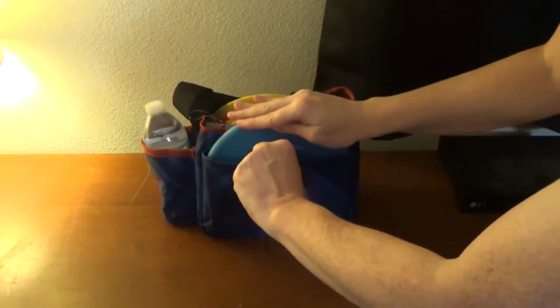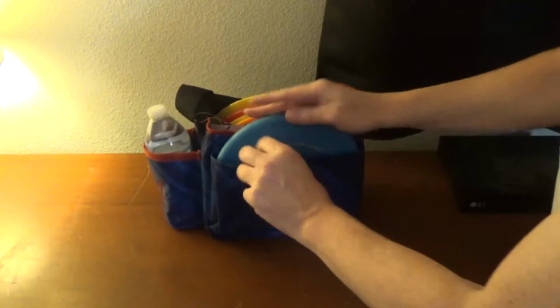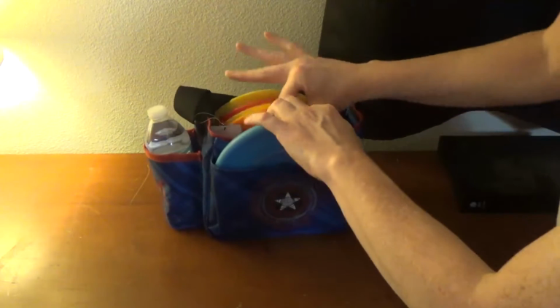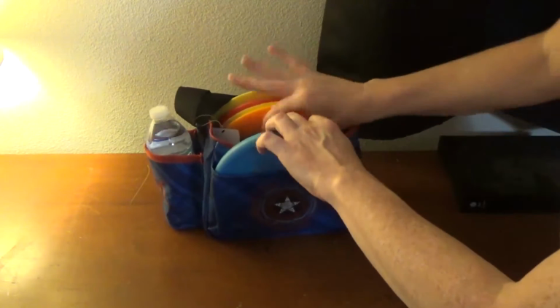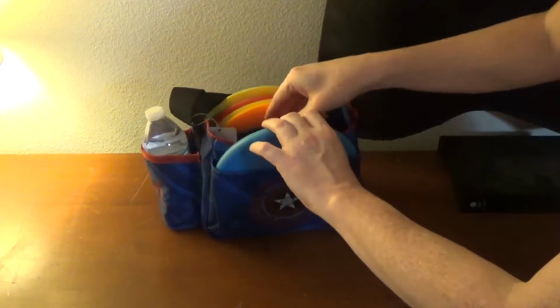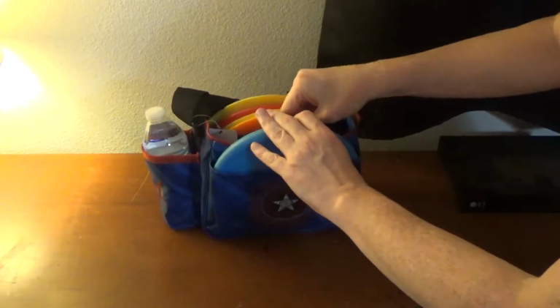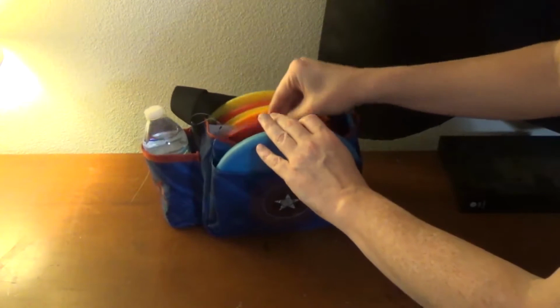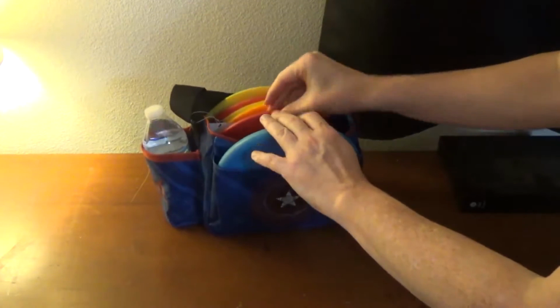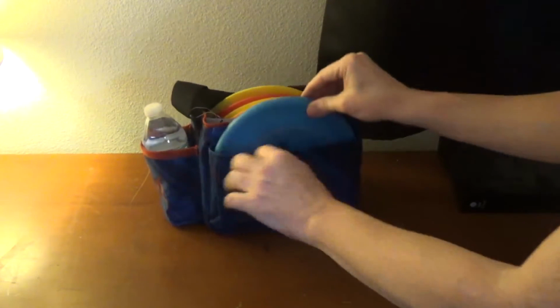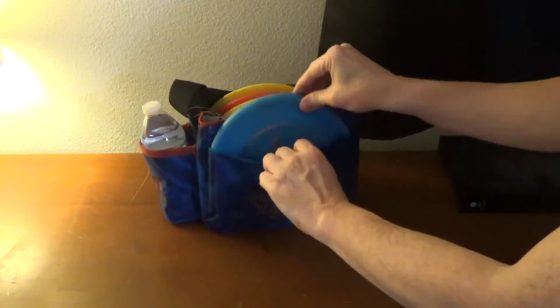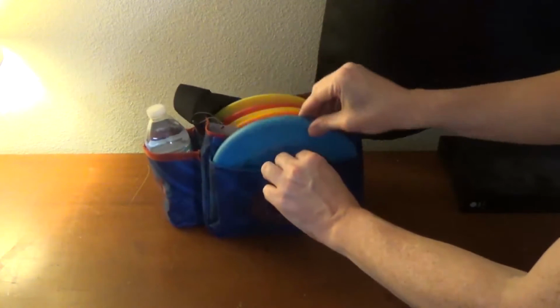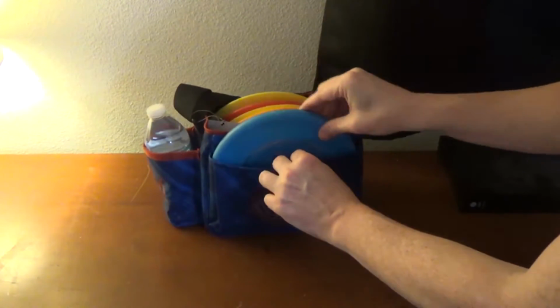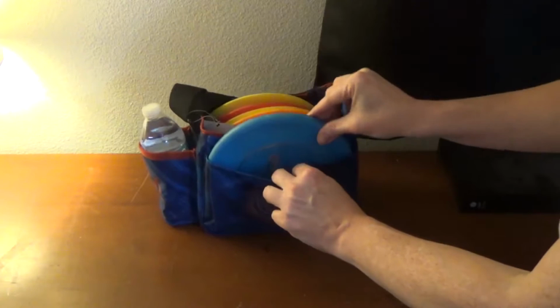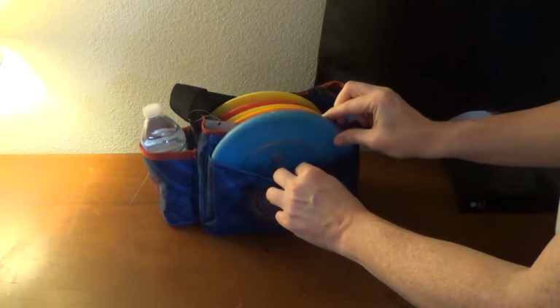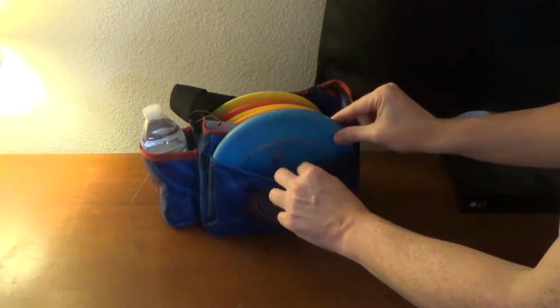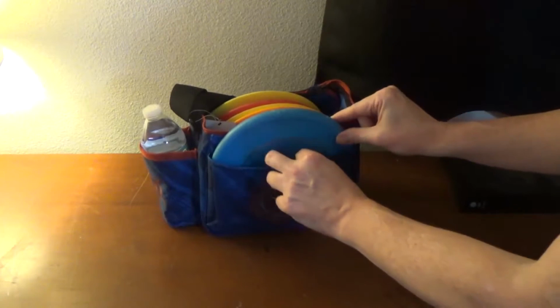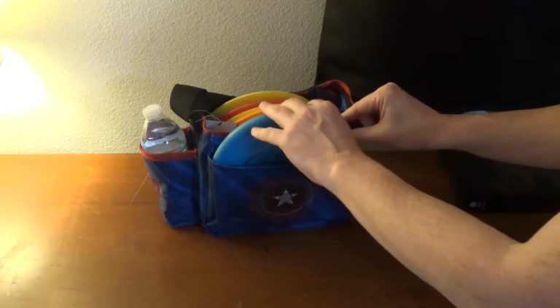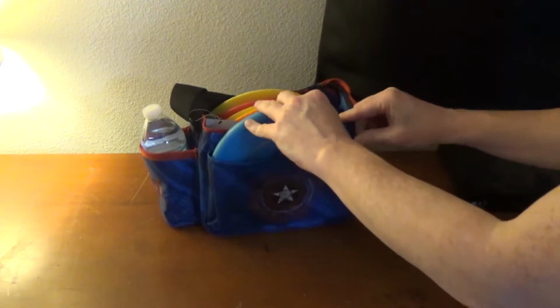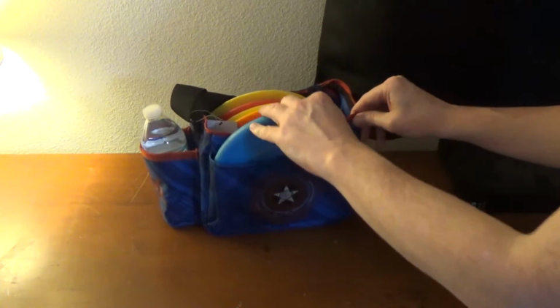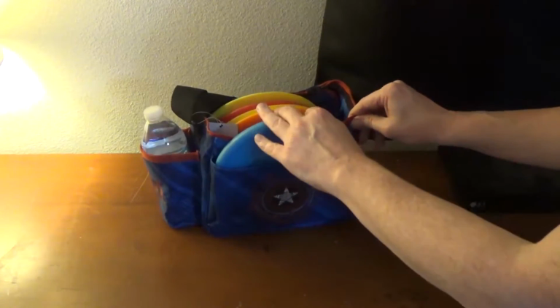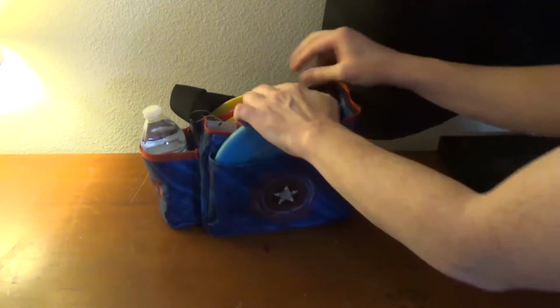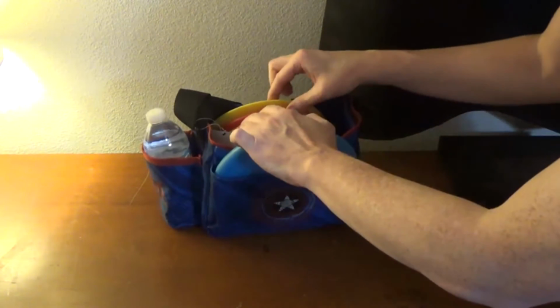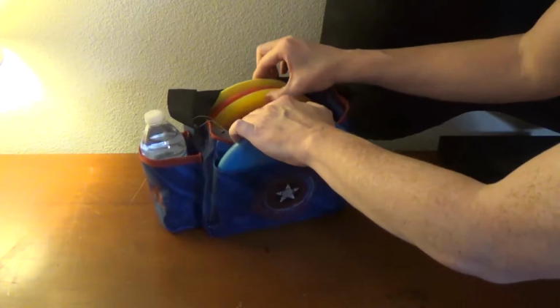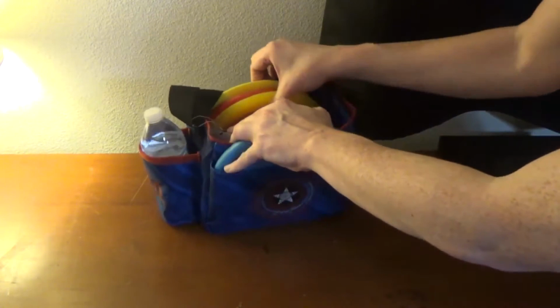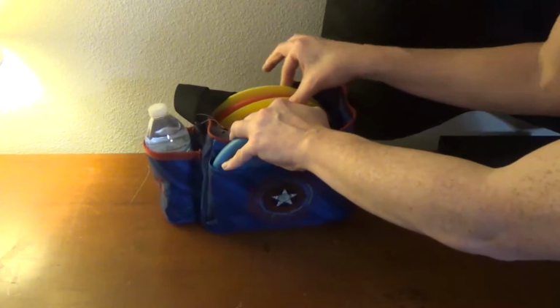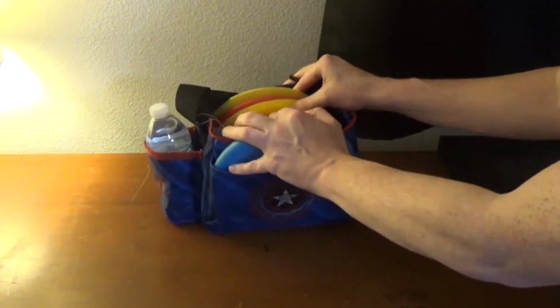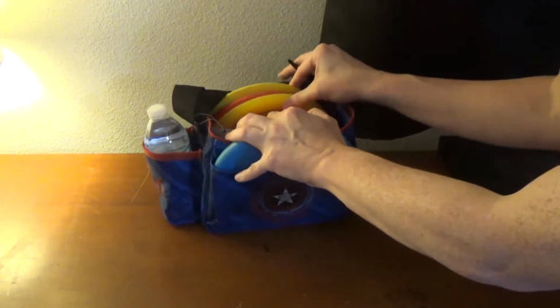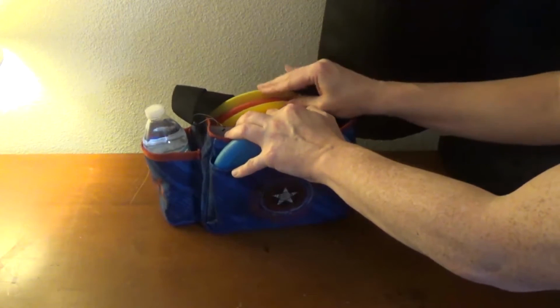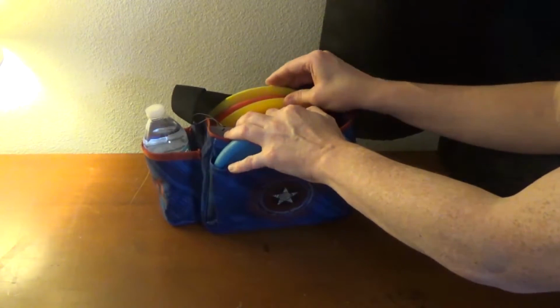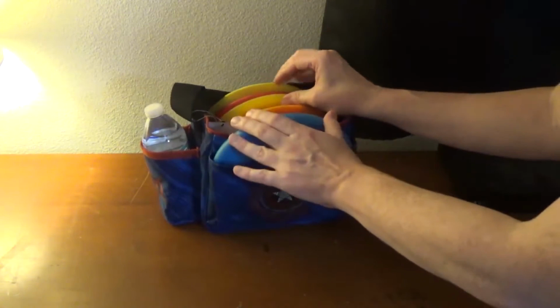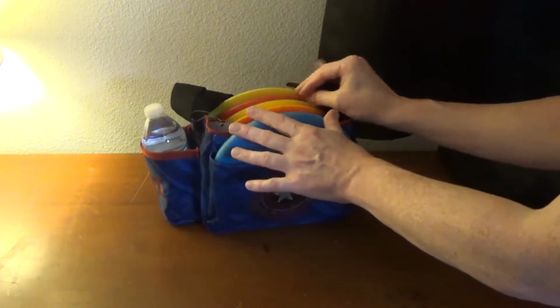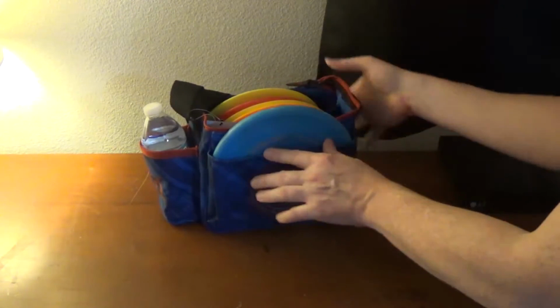What I'll probably do is put mid-ranges and approach discs in here, my putter here where I would normally throw to get right in the basket, and then some drivers here to sort of fill the back end. It seems to hold seven discs just fine.